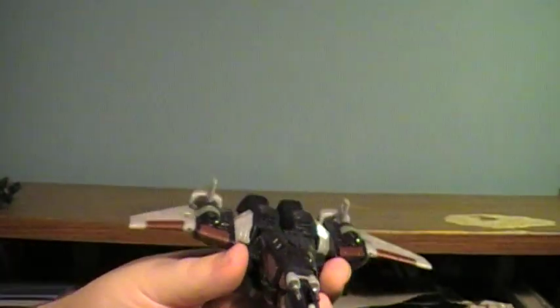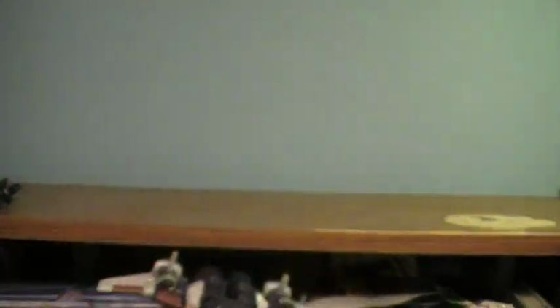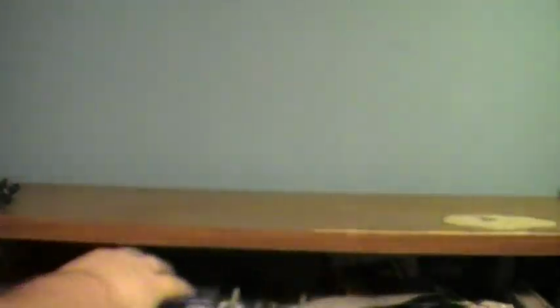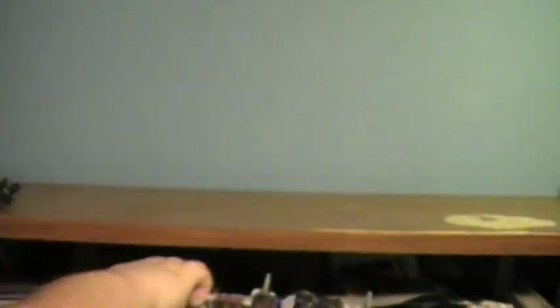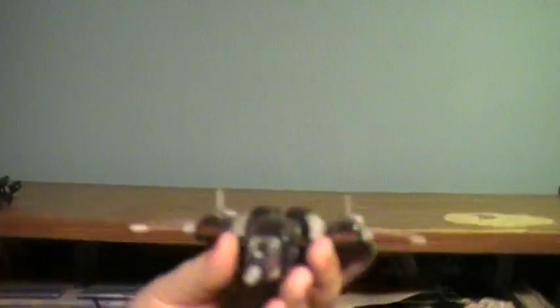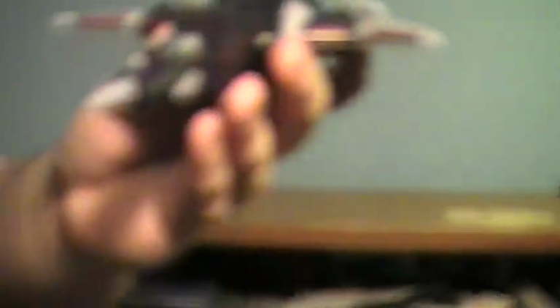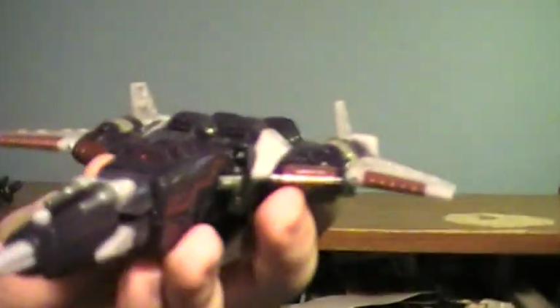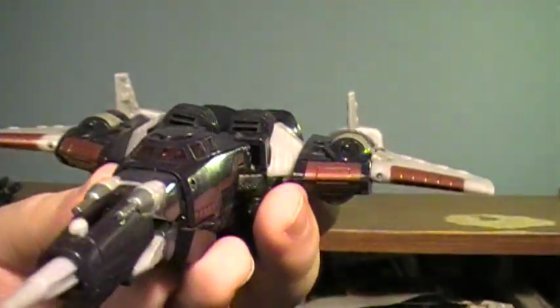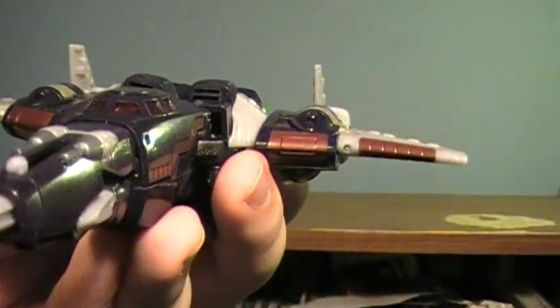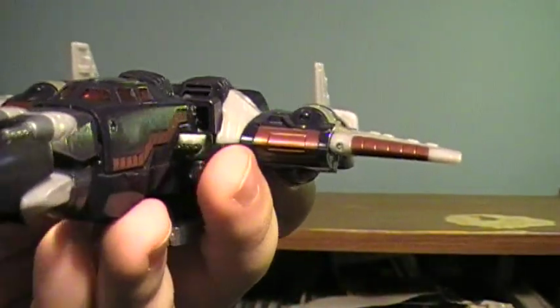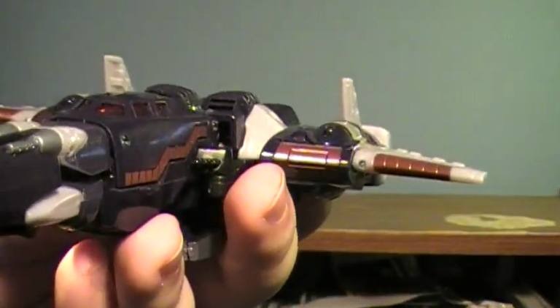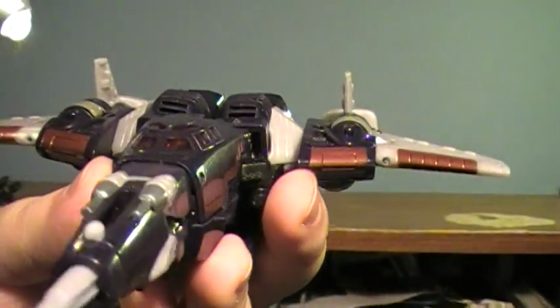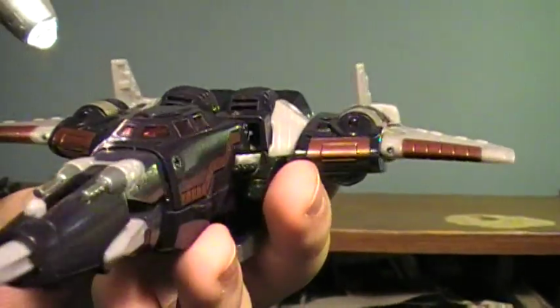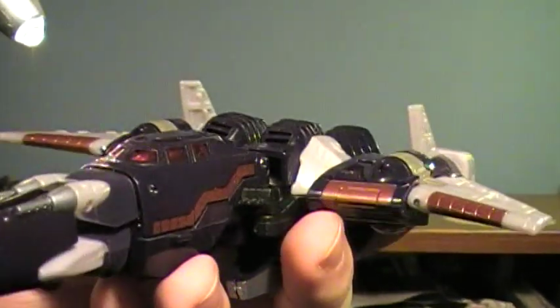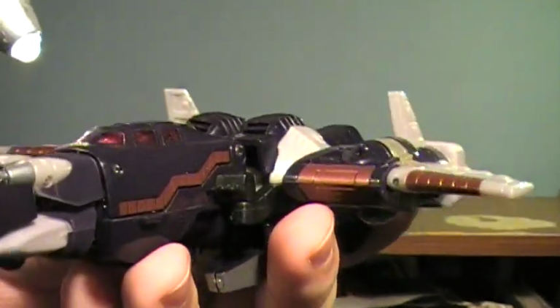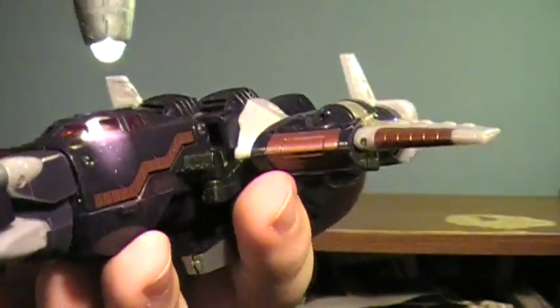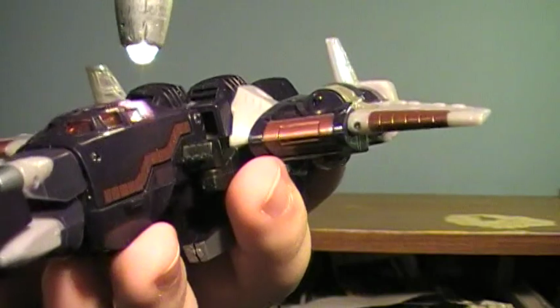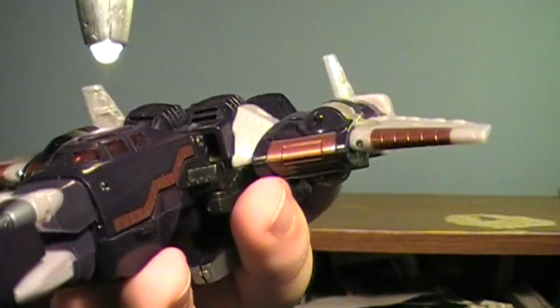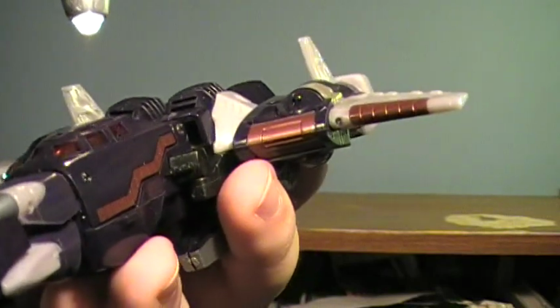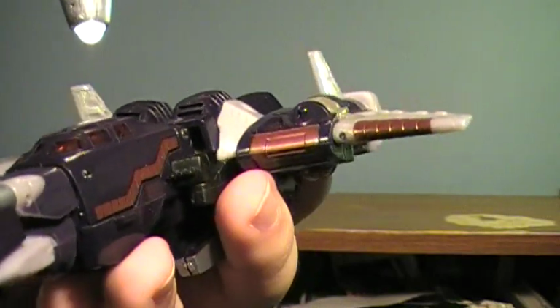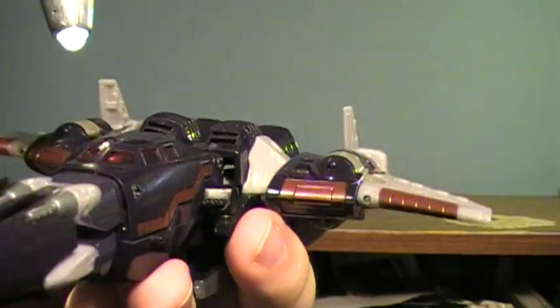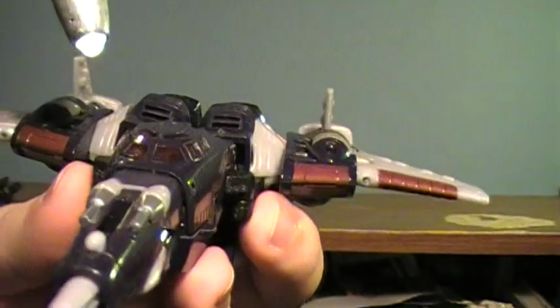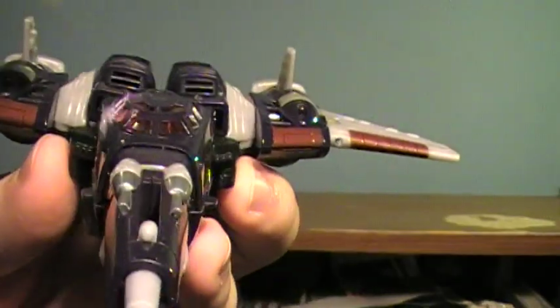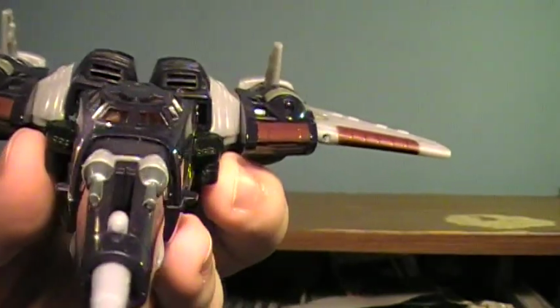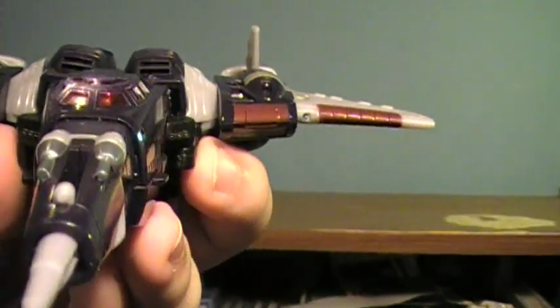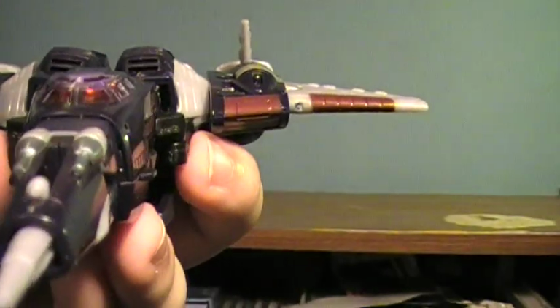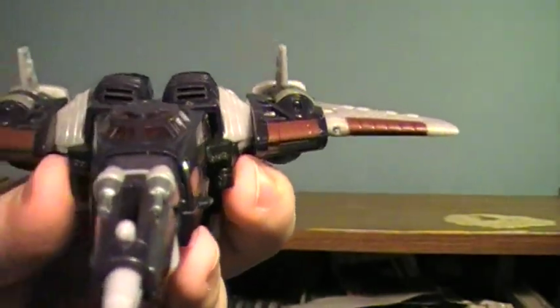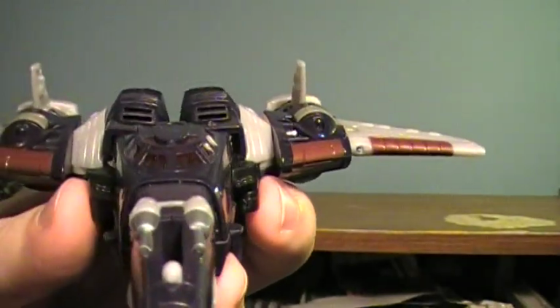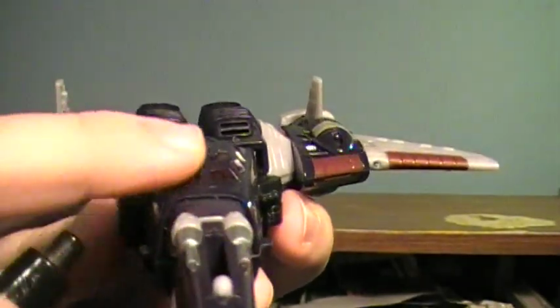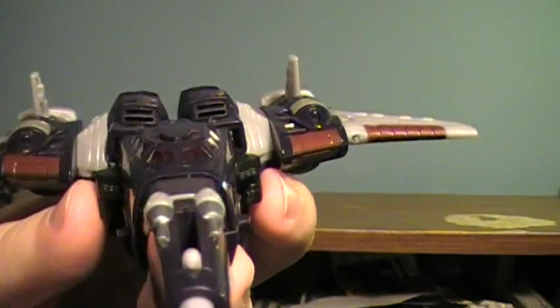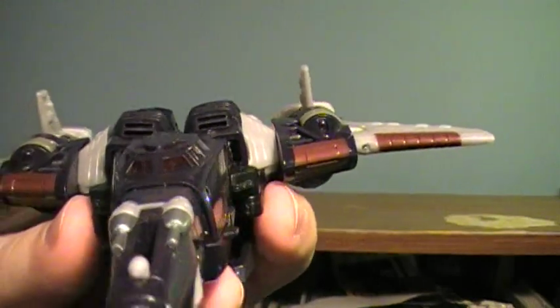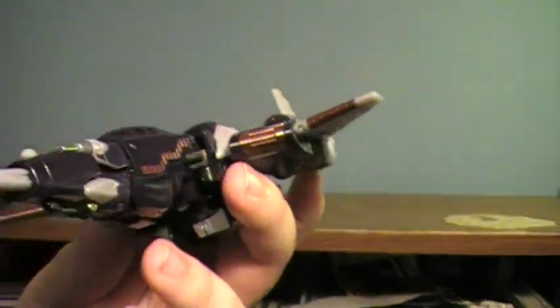He has this pretty cool translucent red right here. I don't know if you can really see that, but it's translucent in there. Just trust me — it's translucent.